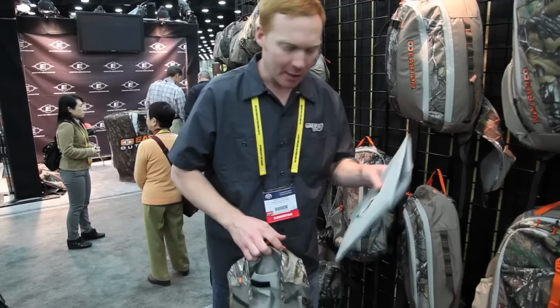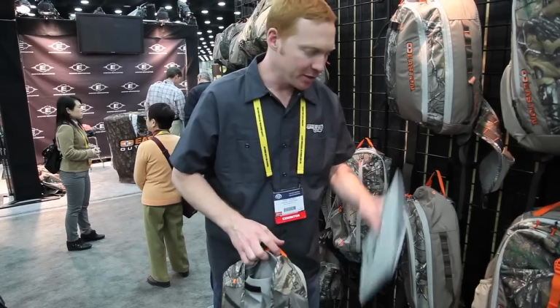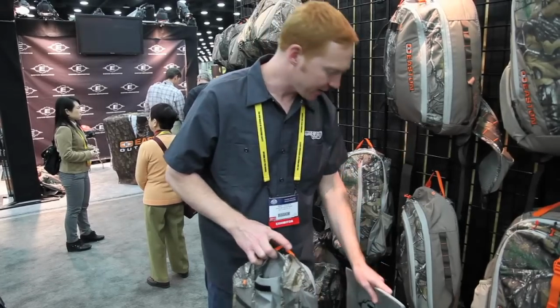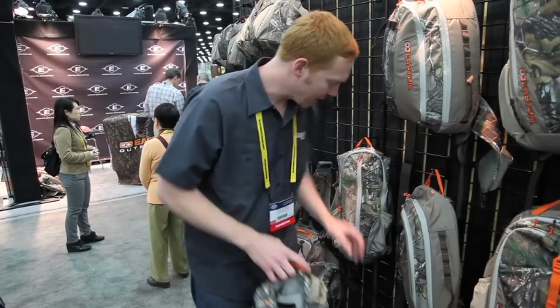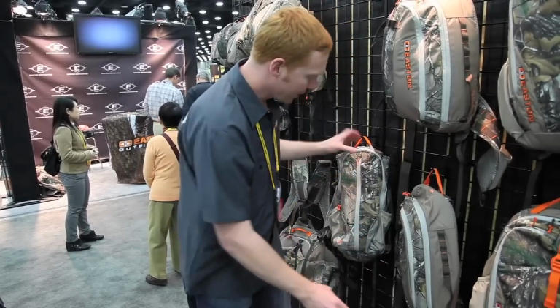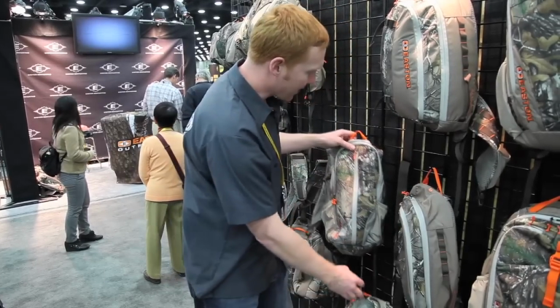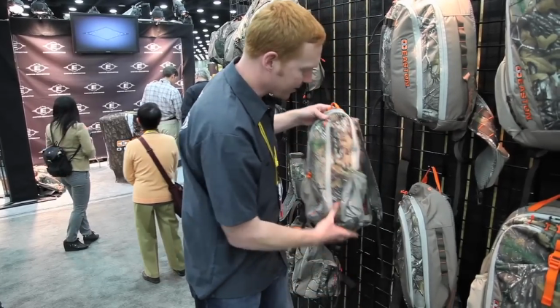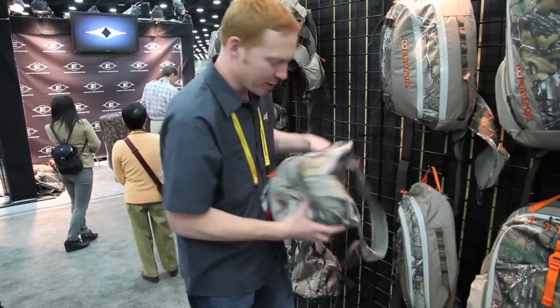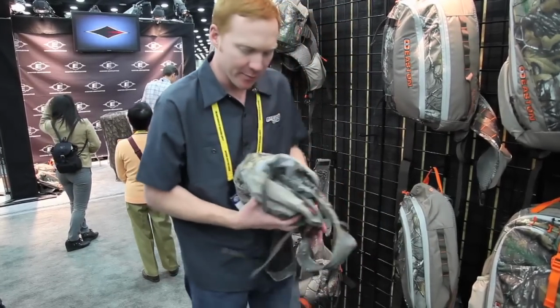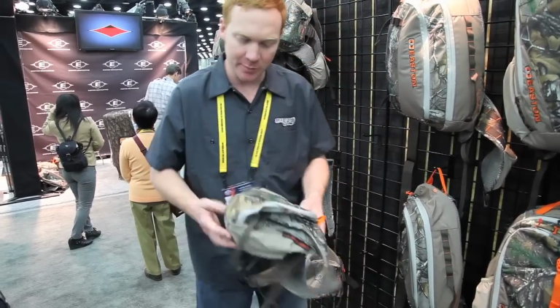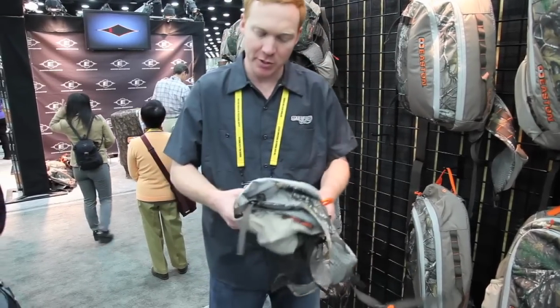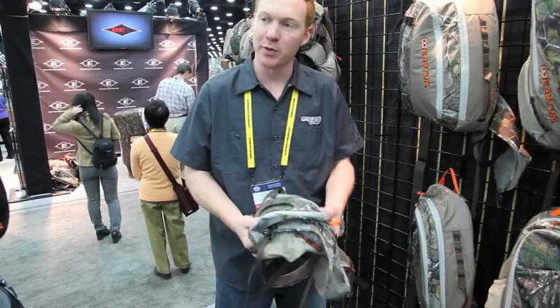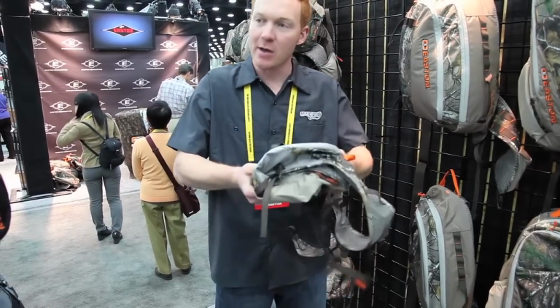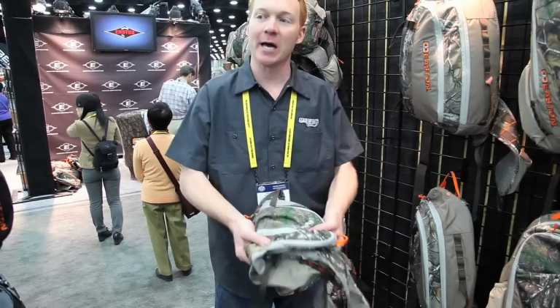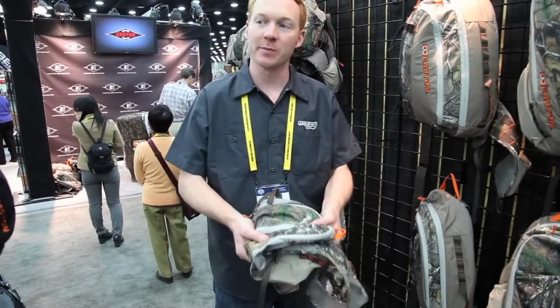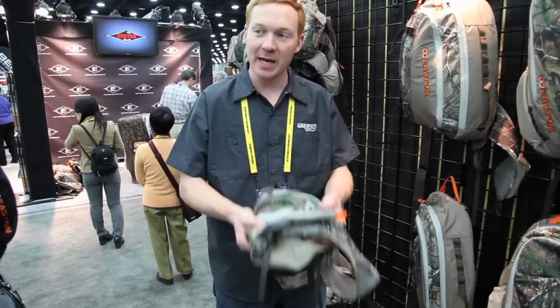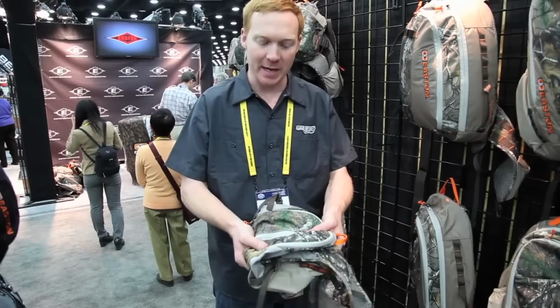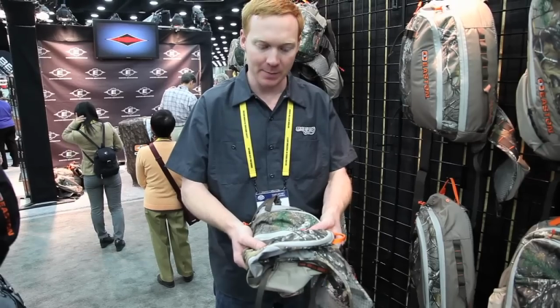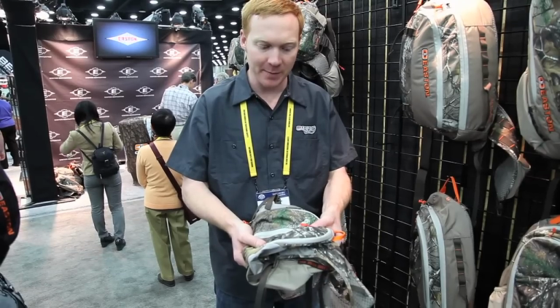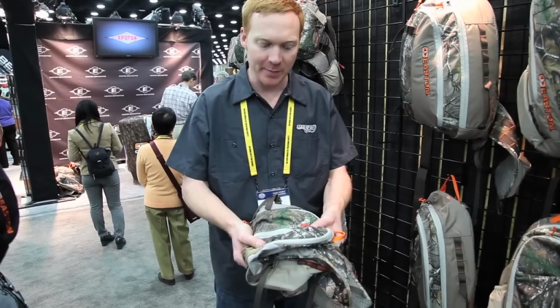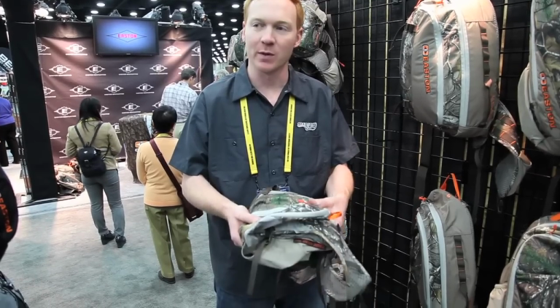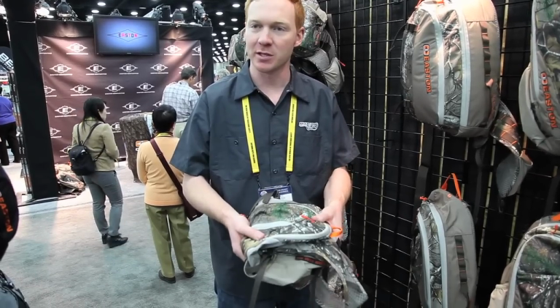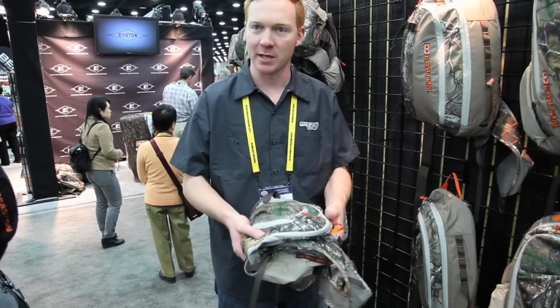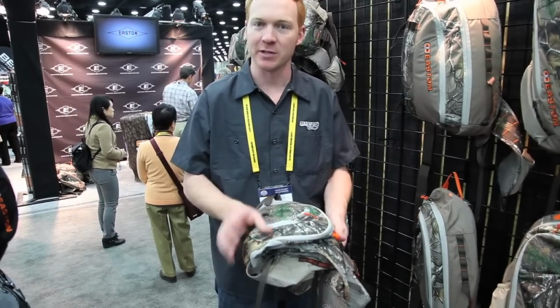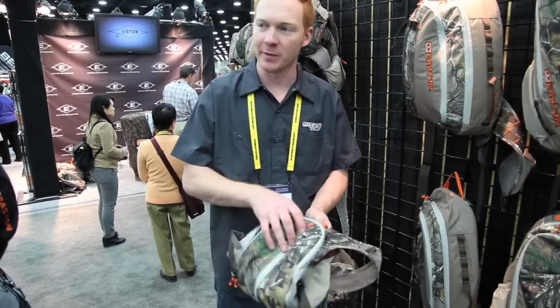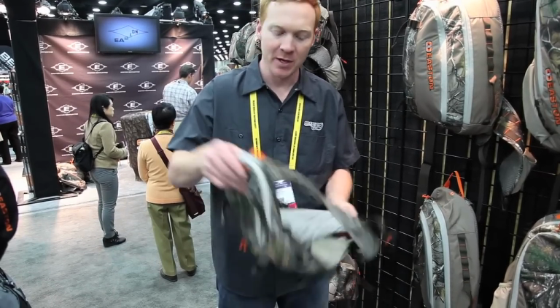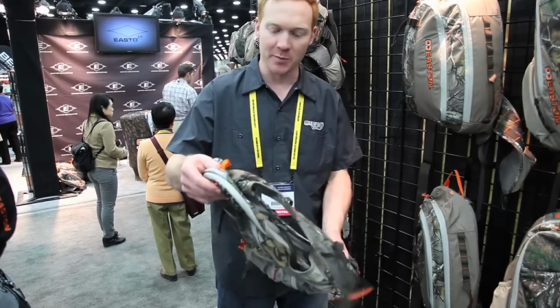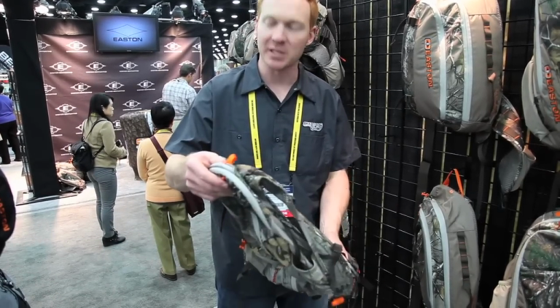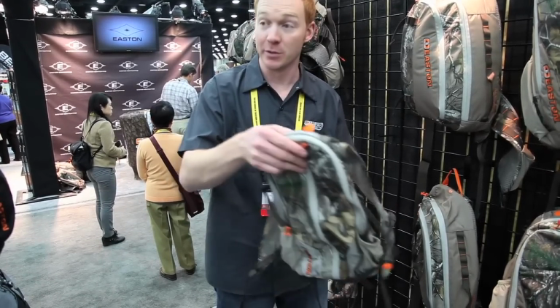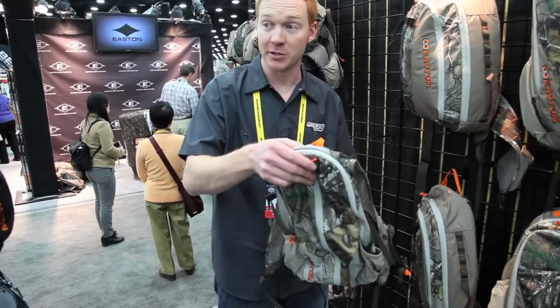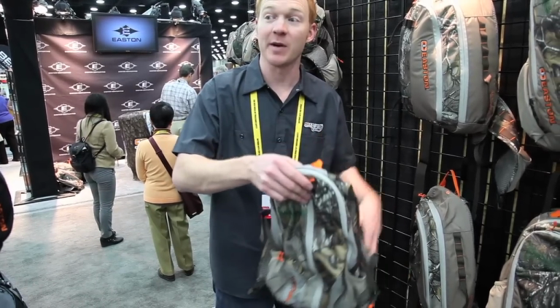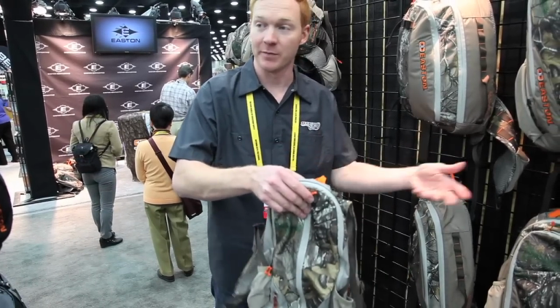Once you take the seat pad out, the pack is extremely compressible so you can put it down on the bottom of your big backpacking pack, and once you get to camp and set up camp, you can pull this out and use it as your day pack from there.